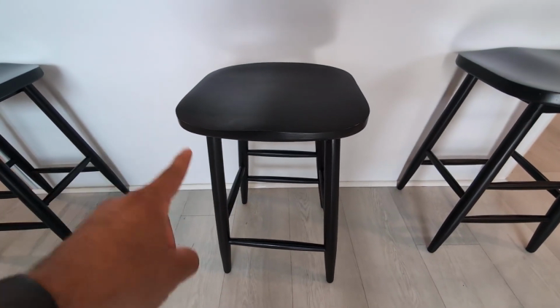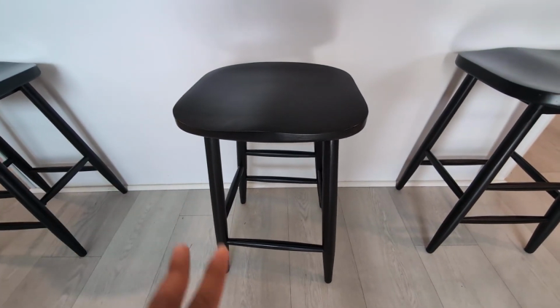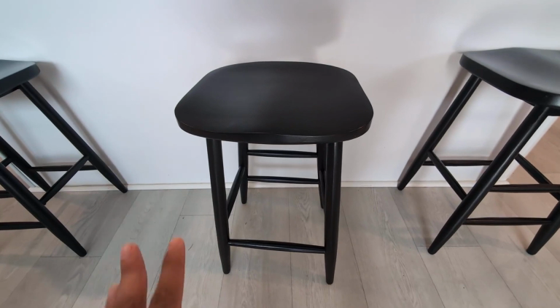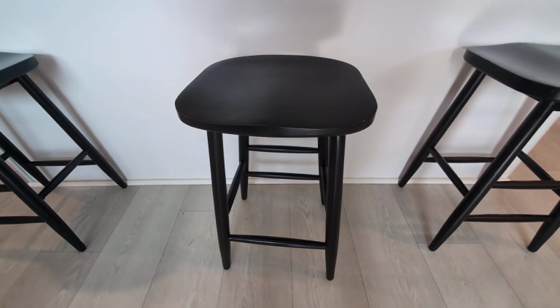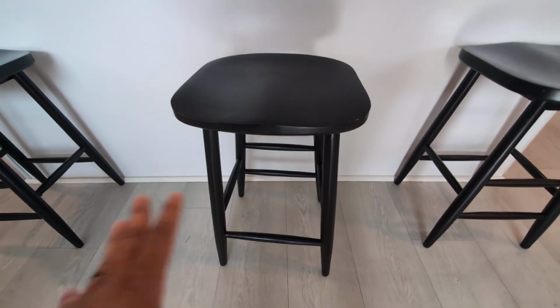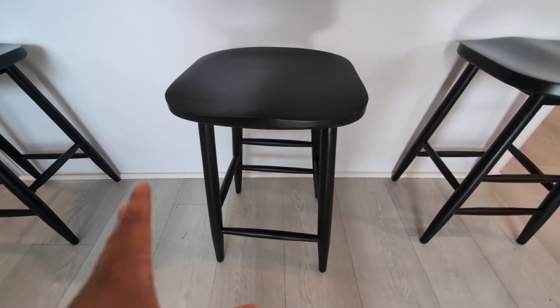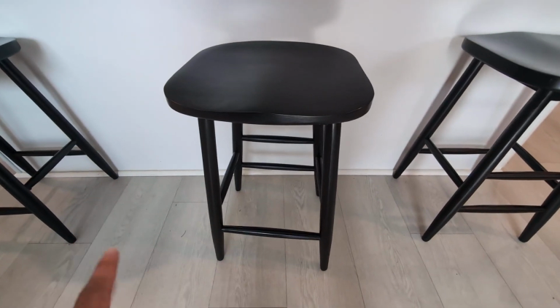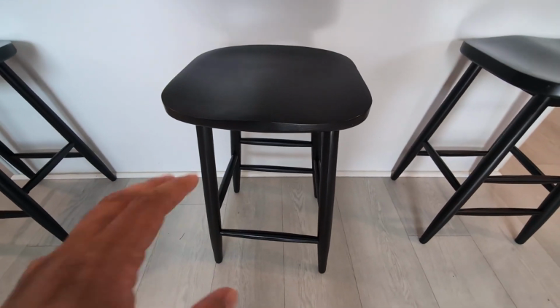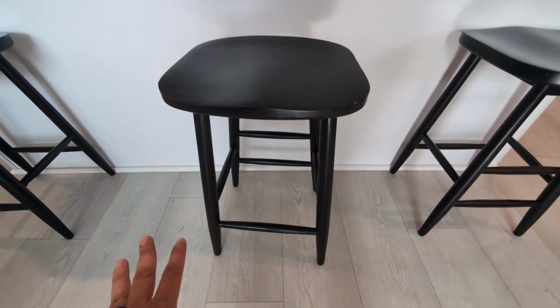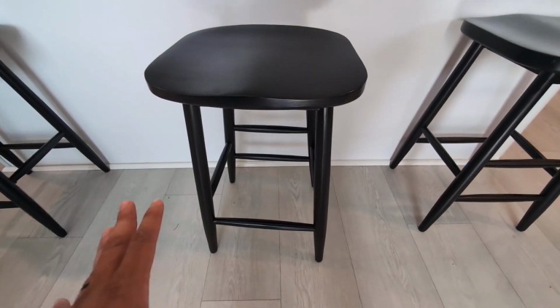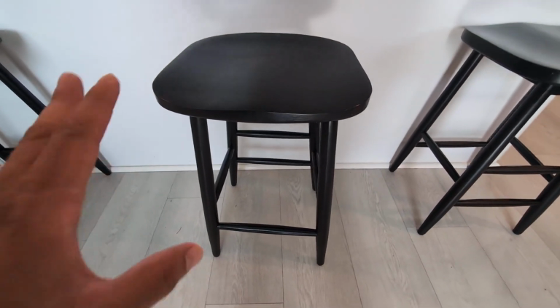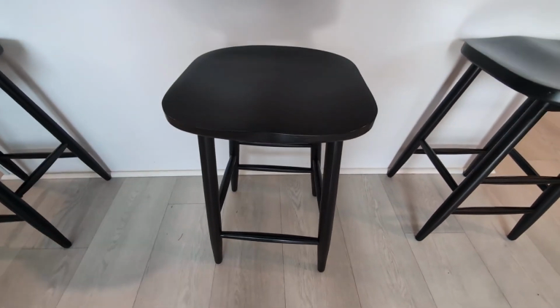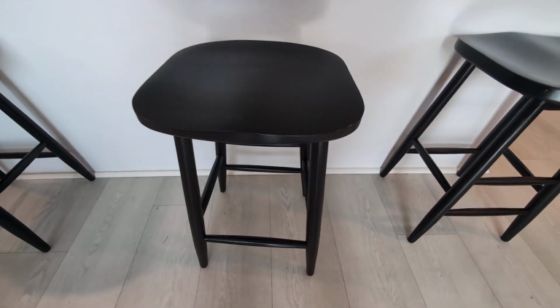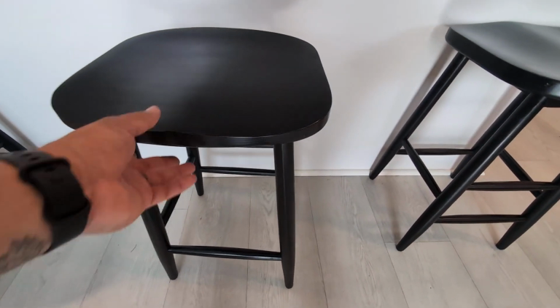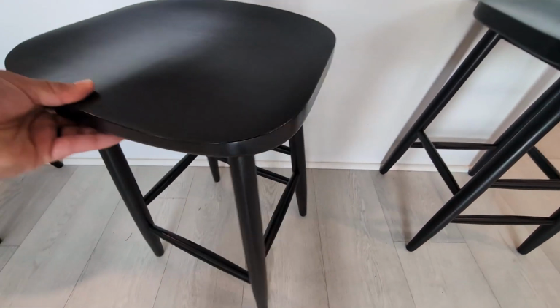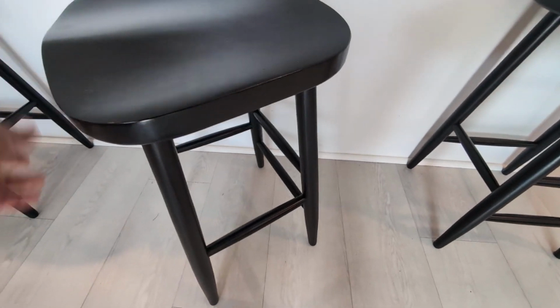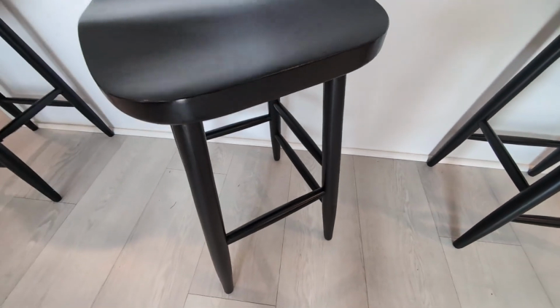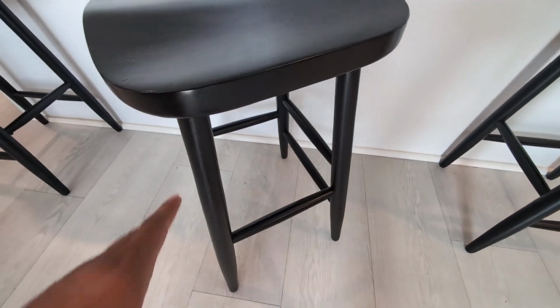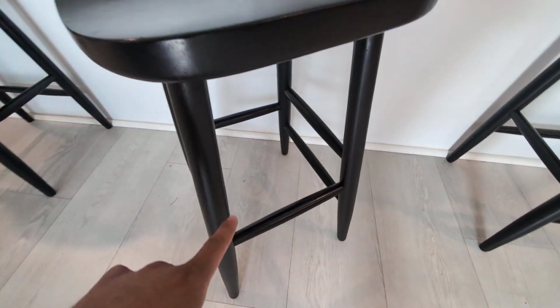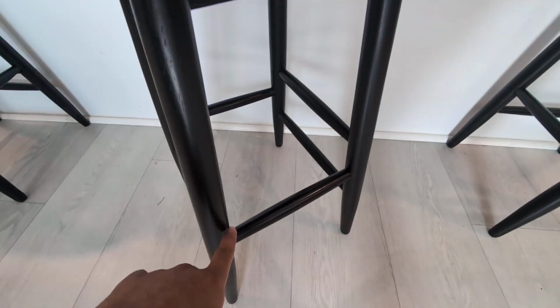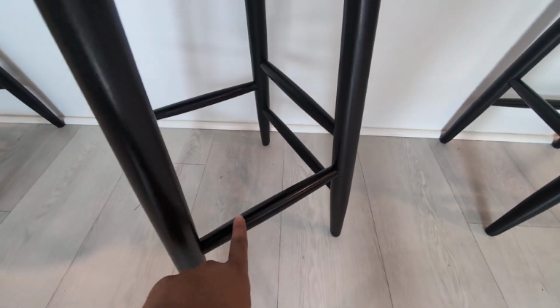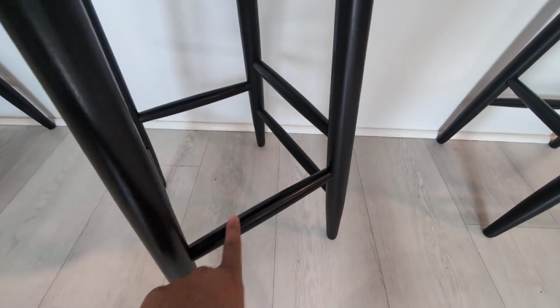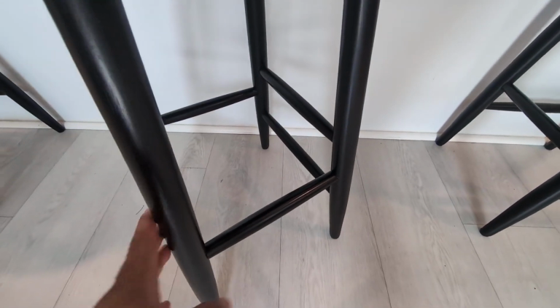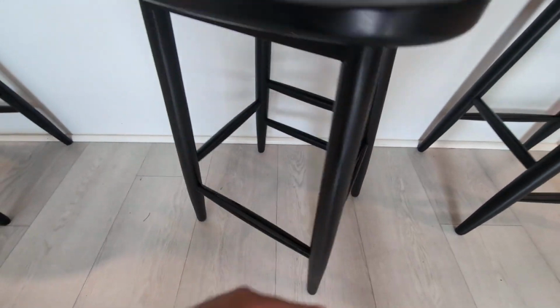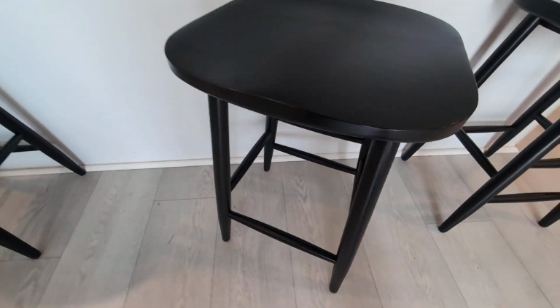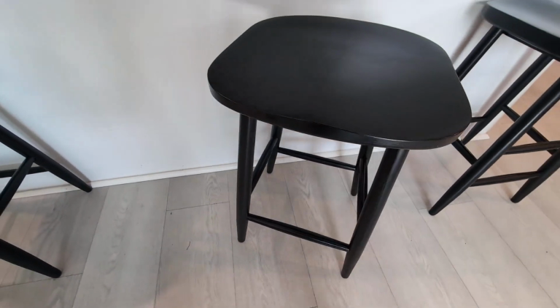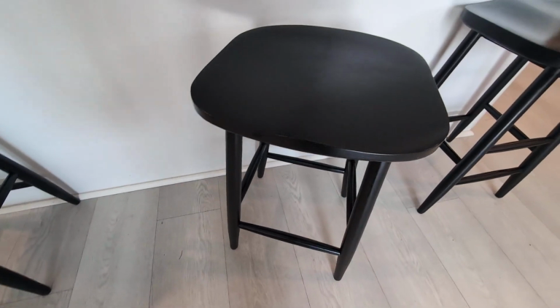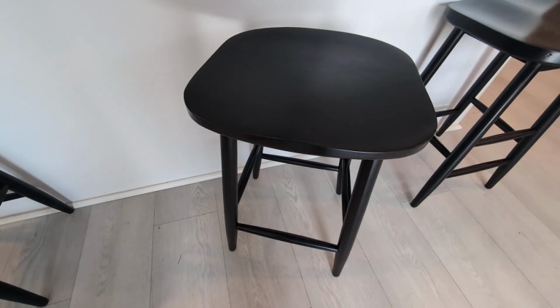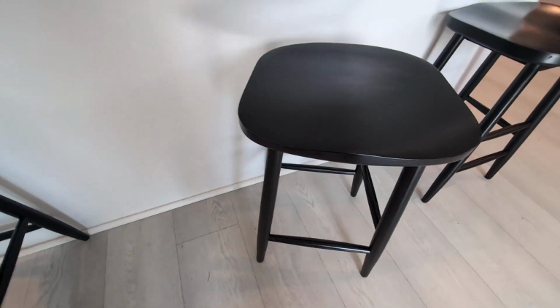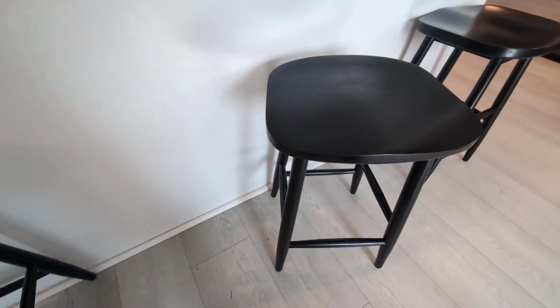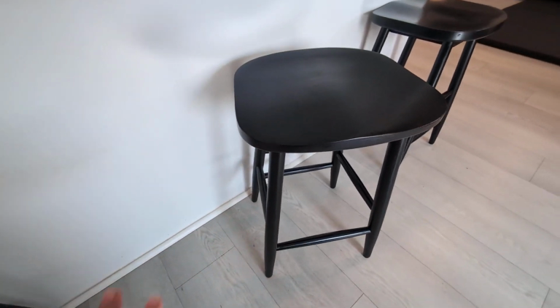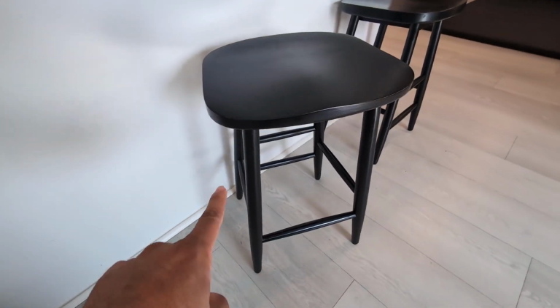These are made of solid wood. They are very easy to put together — it comes with all the hardware you need to set these up. I like the black finish and the footrest right there. I'm very happy with how these look and how comfortable they really are.